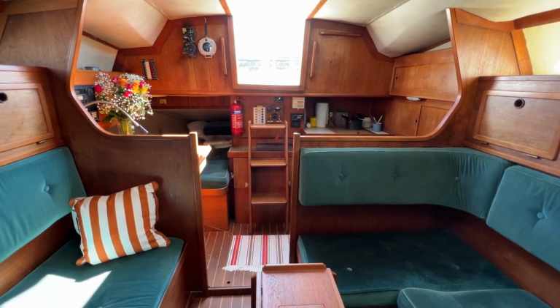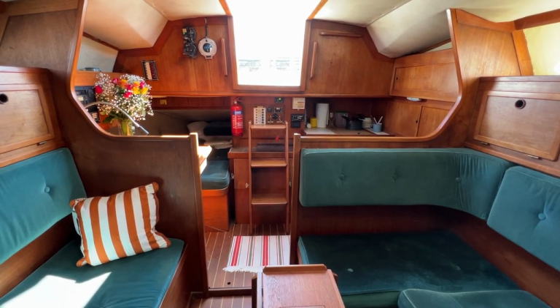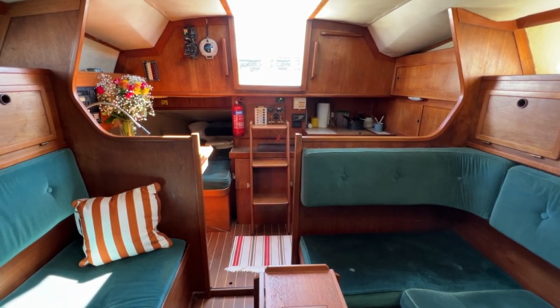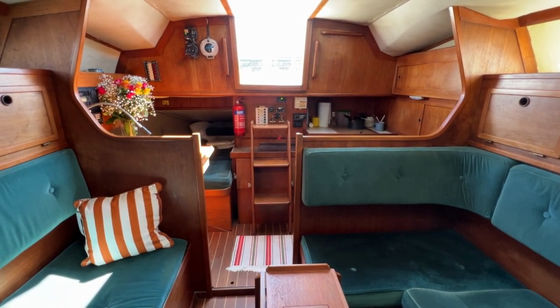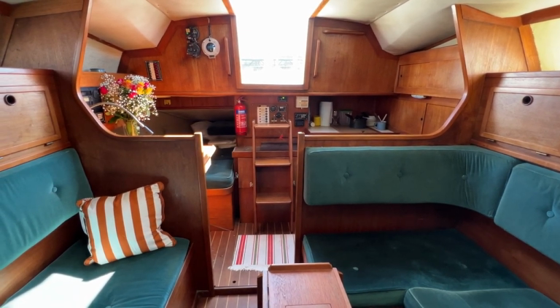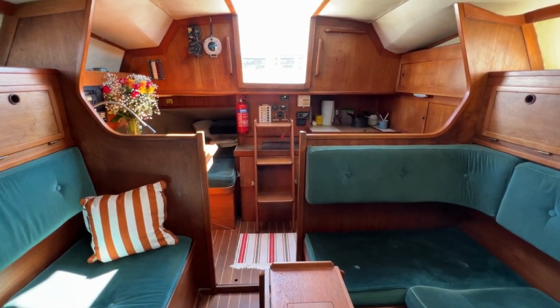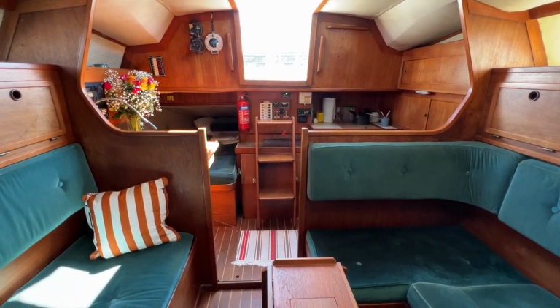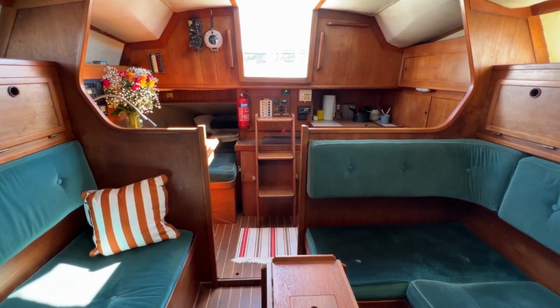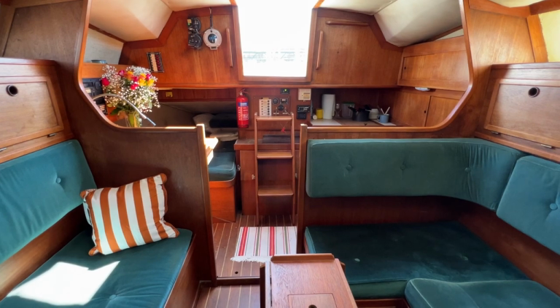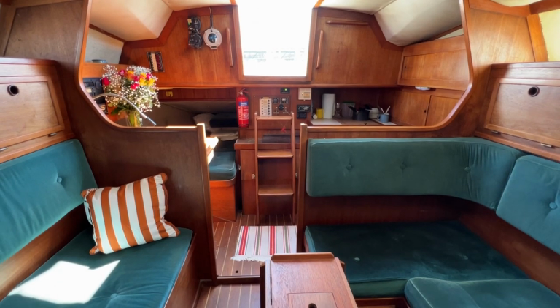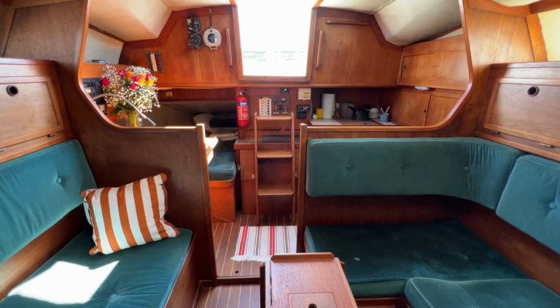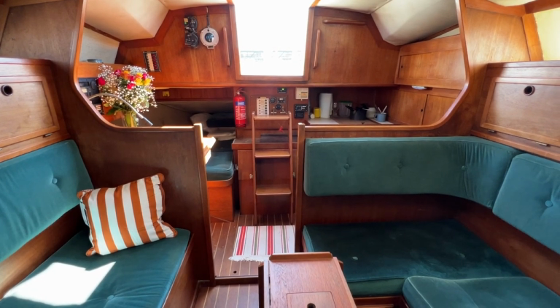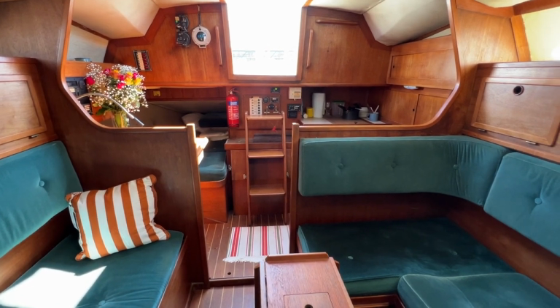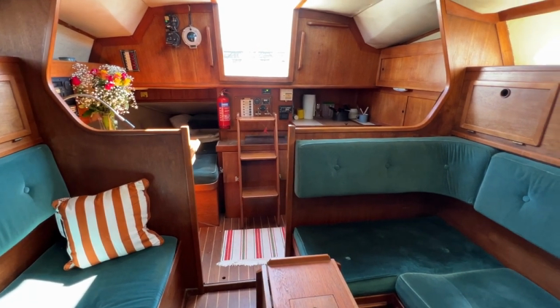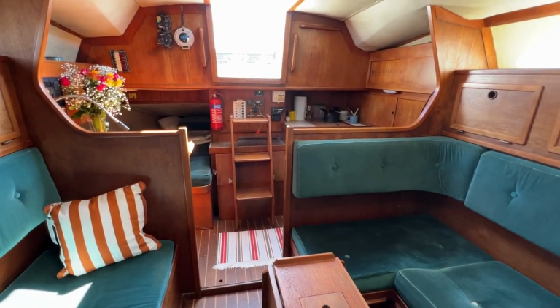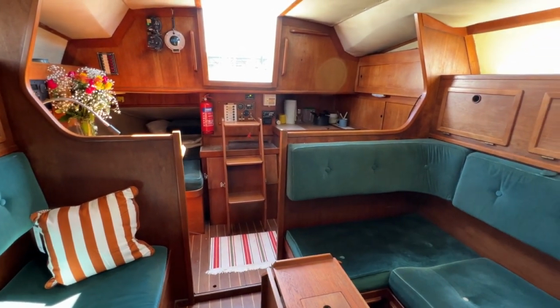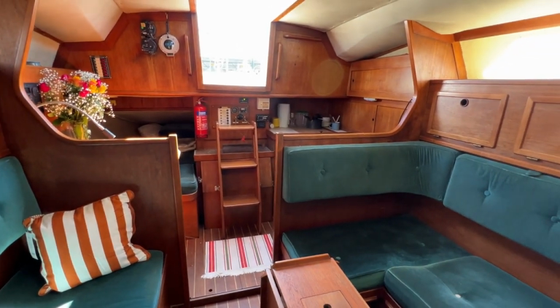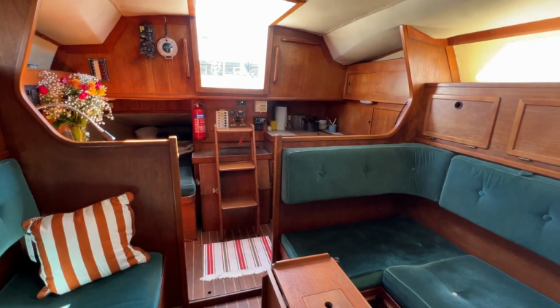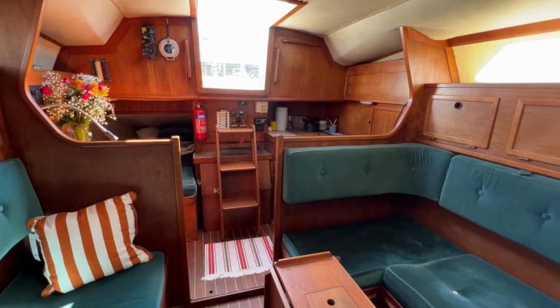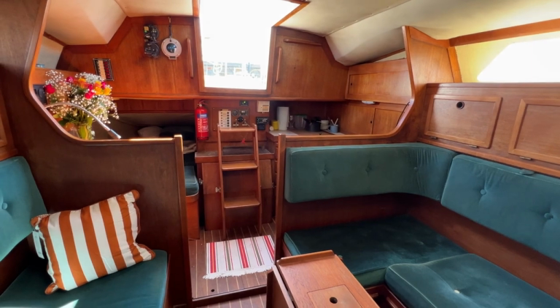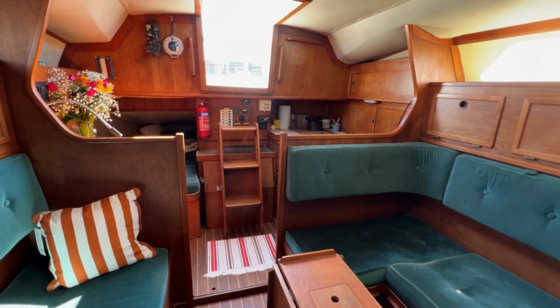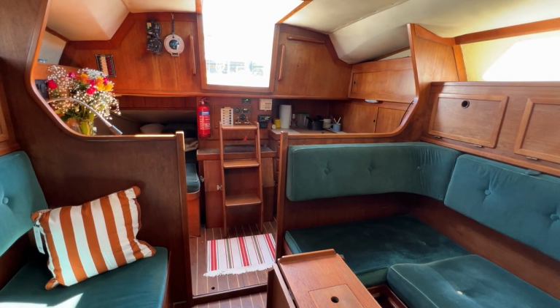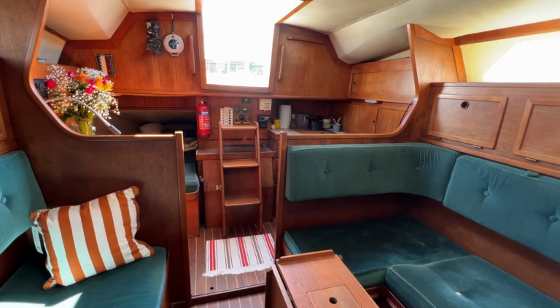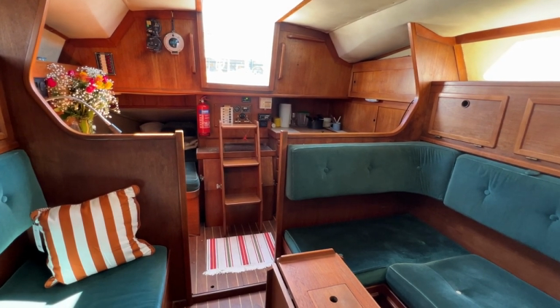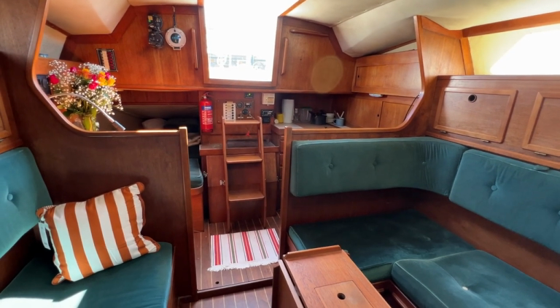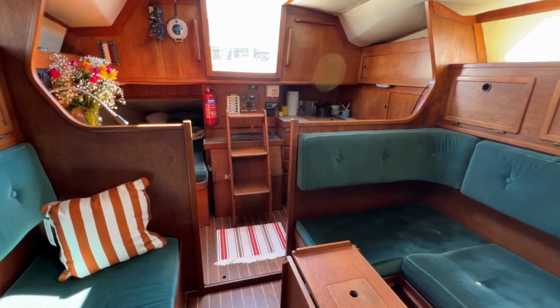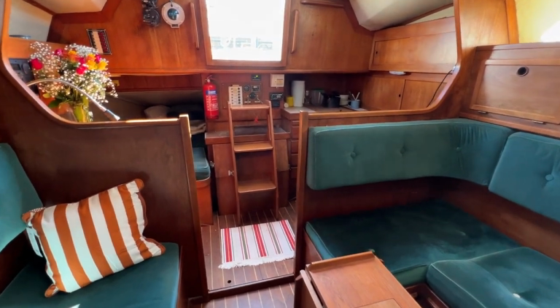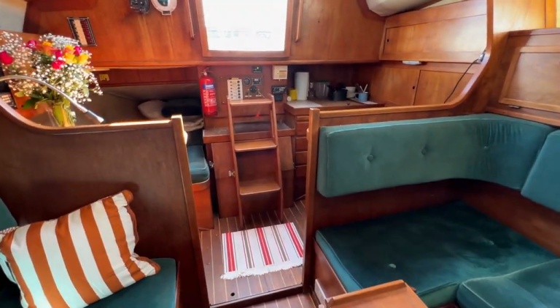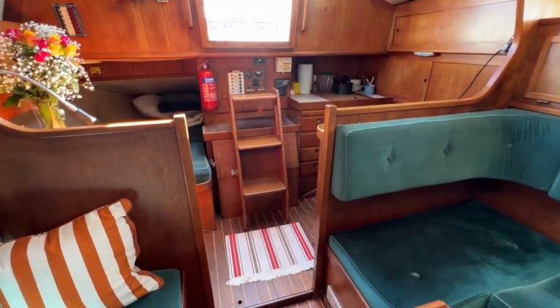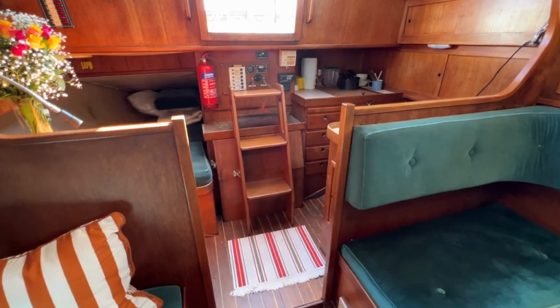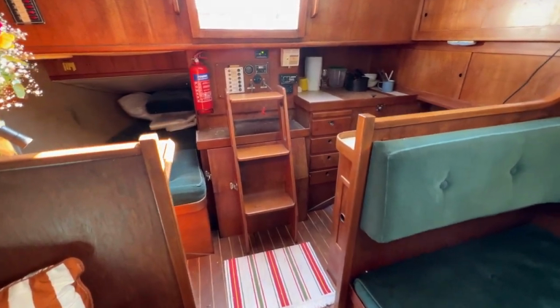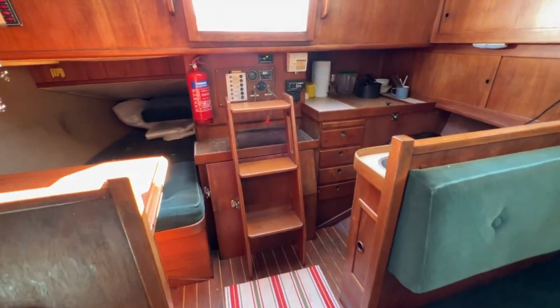Hello everybody and welcome on board this Sunwind 29 for a look around her interior to give you an idea of layout, where things are fitted, what she consists of etc. At the moment I'm standing in the saloon looking aft towards the companionway, so no better place to start than the companionway.